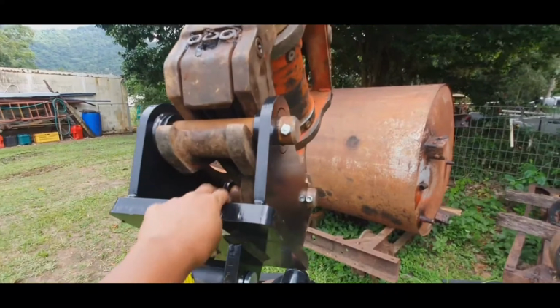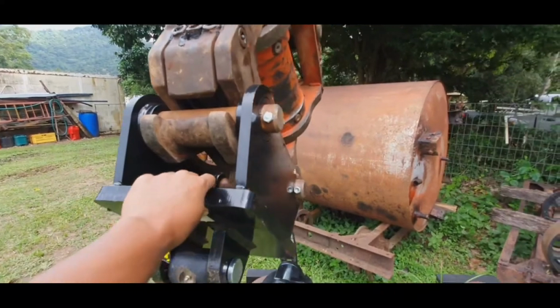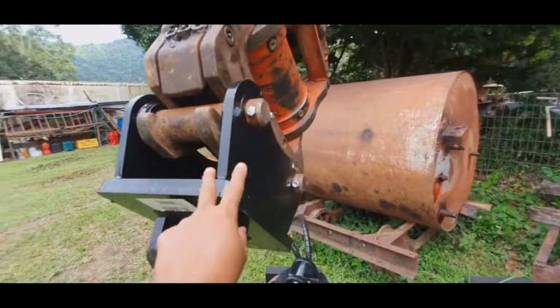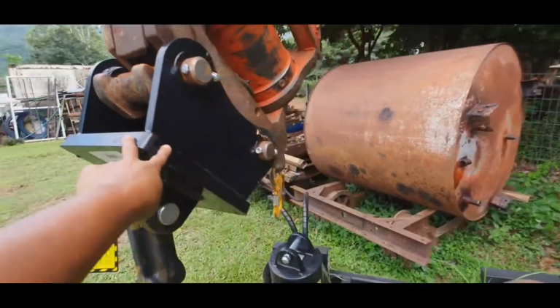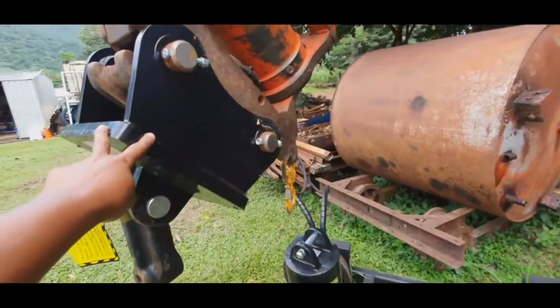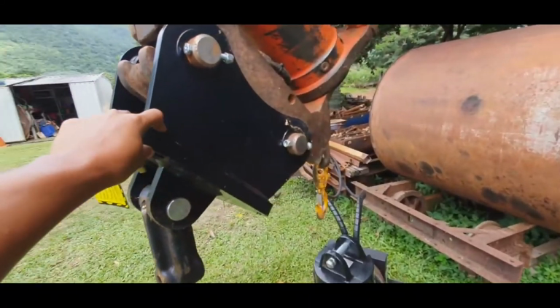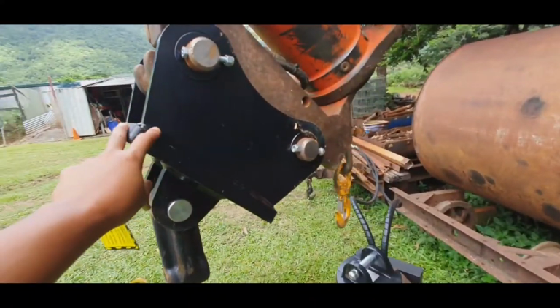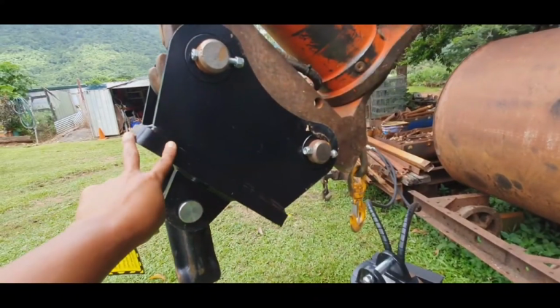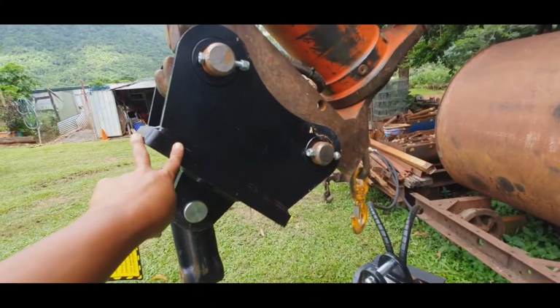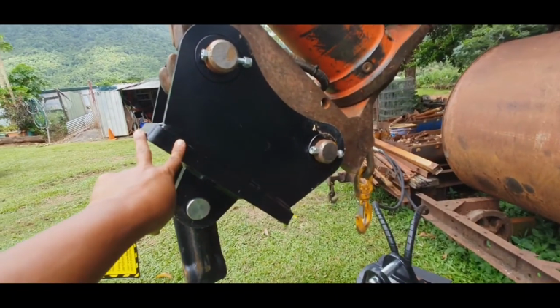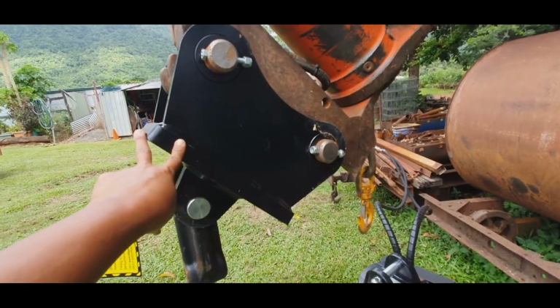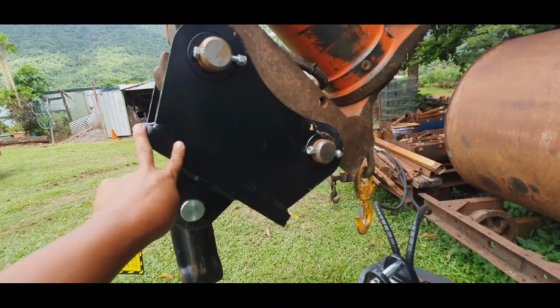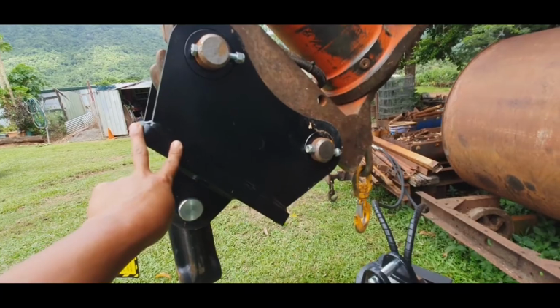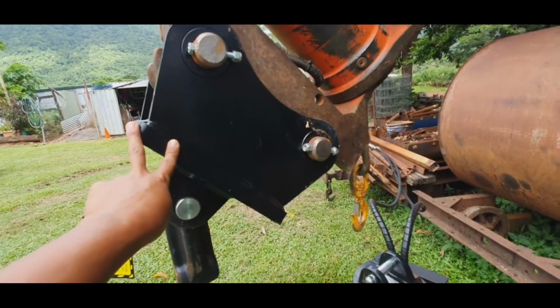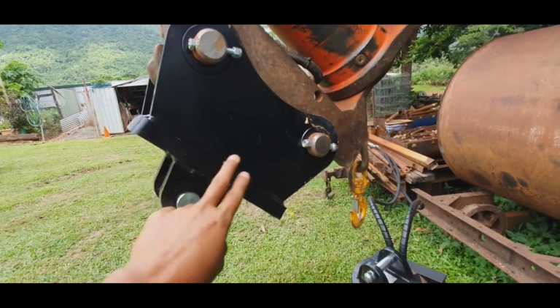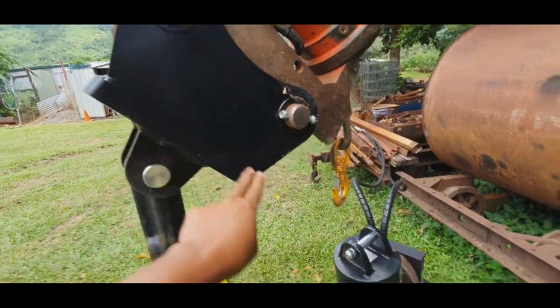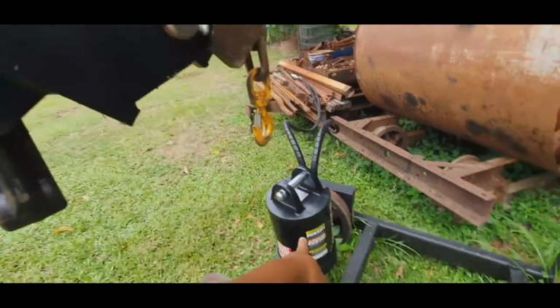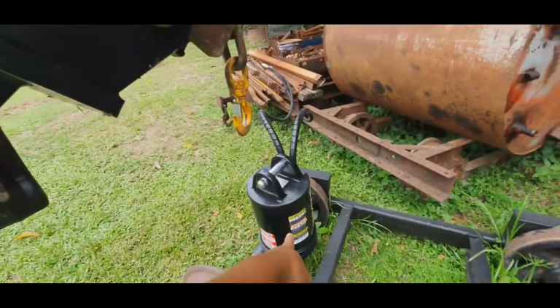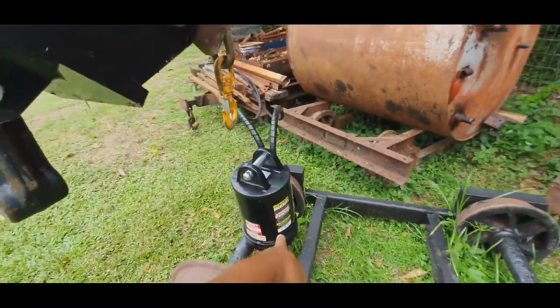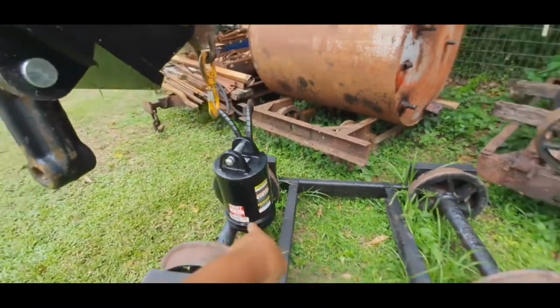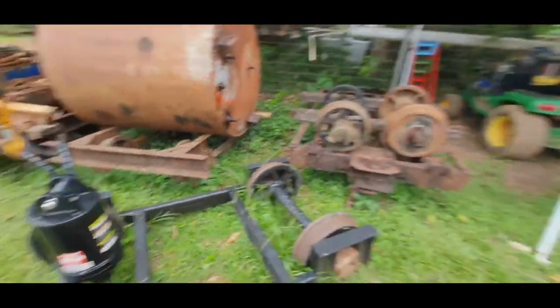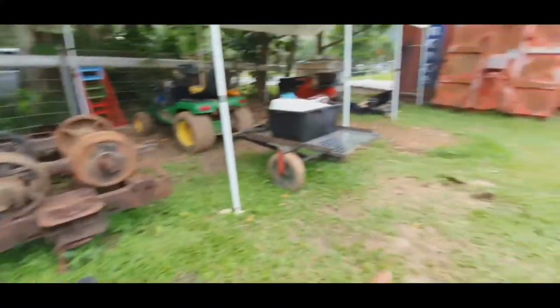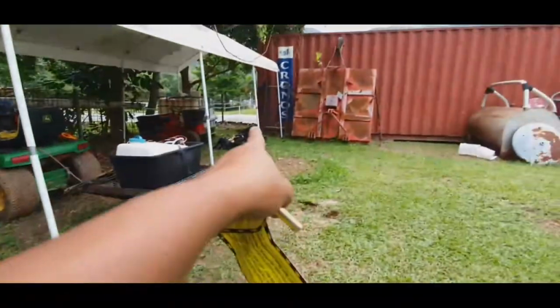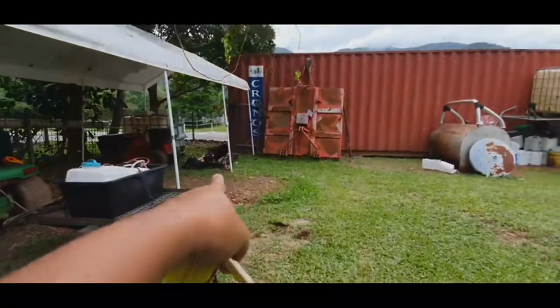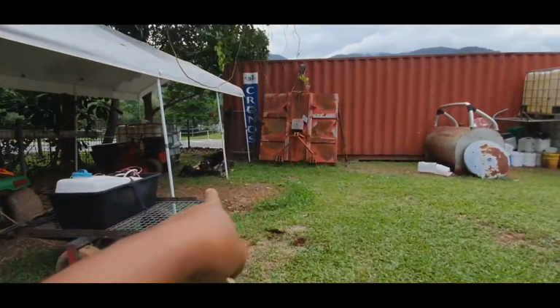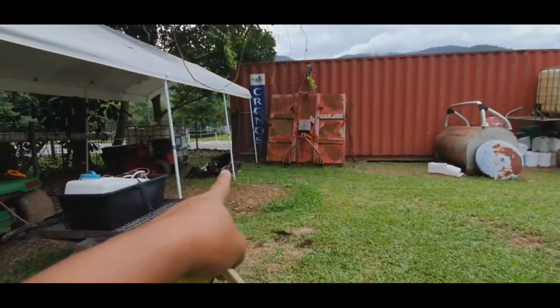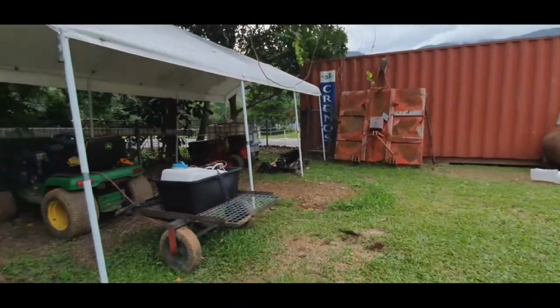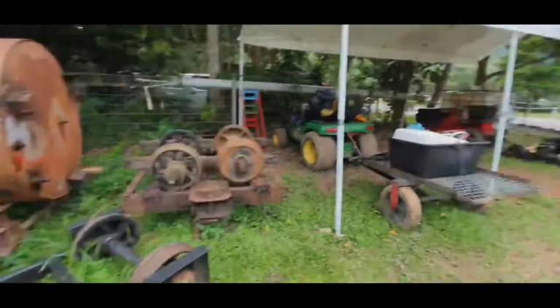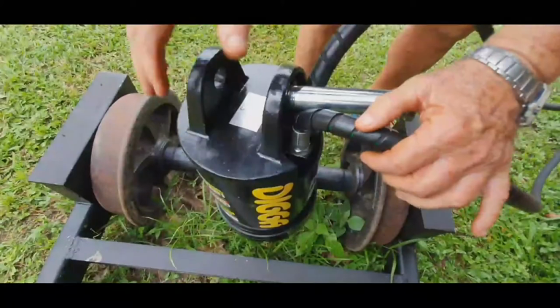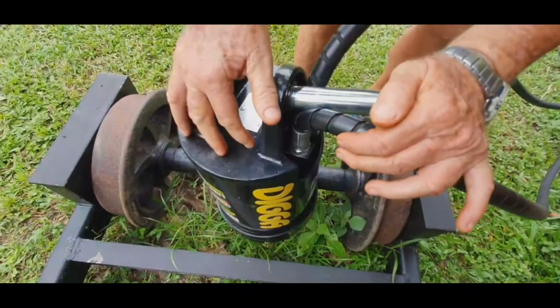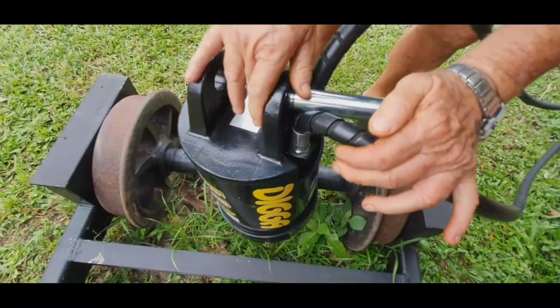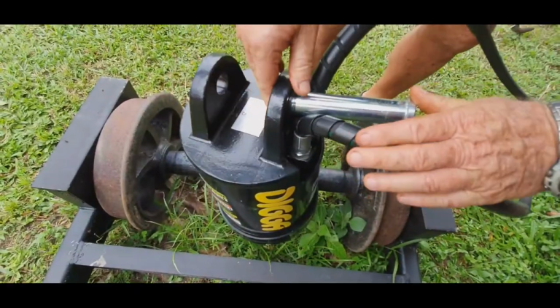First you need to attach the head. This is a three-piece kind of digger — one, two, and the last one is the auger. So basically what you're gonna do...